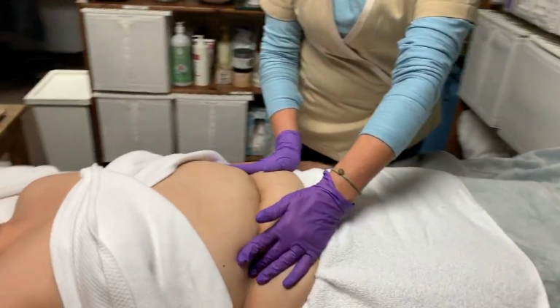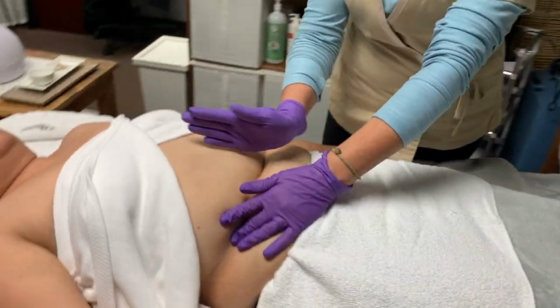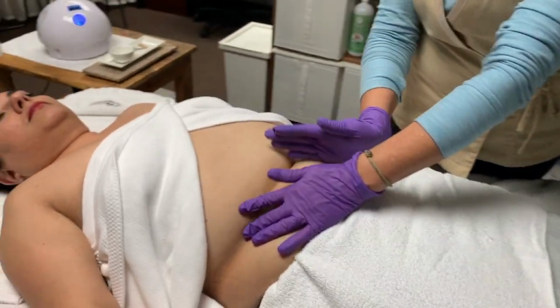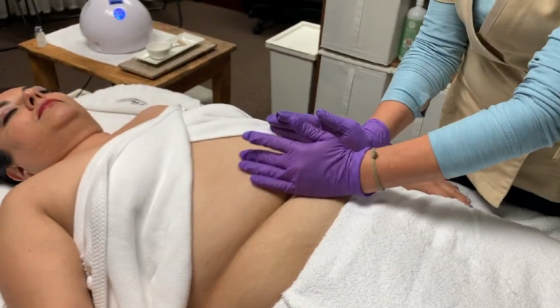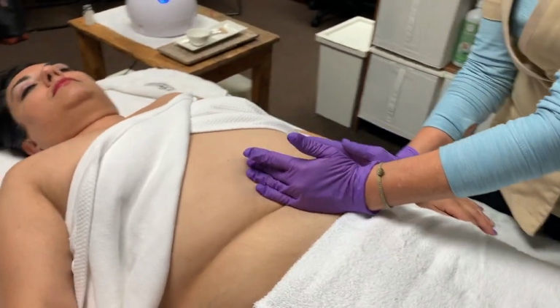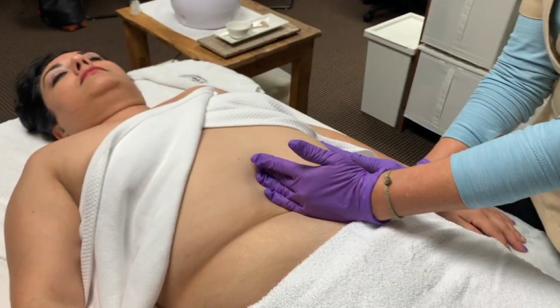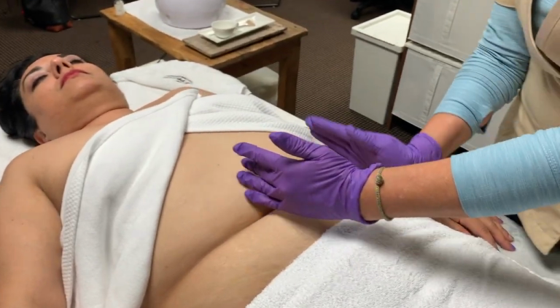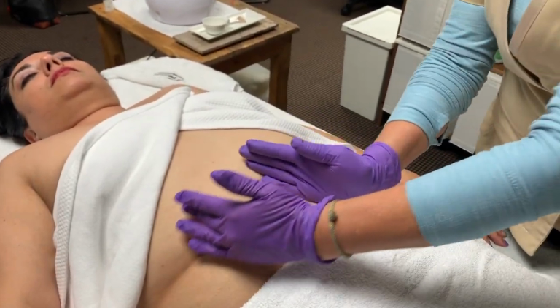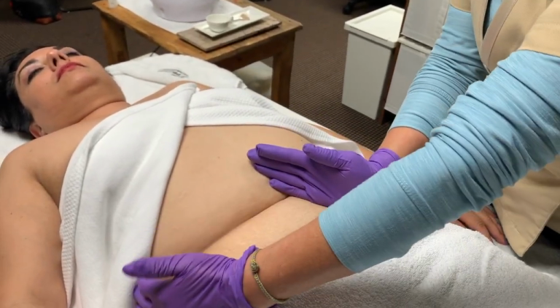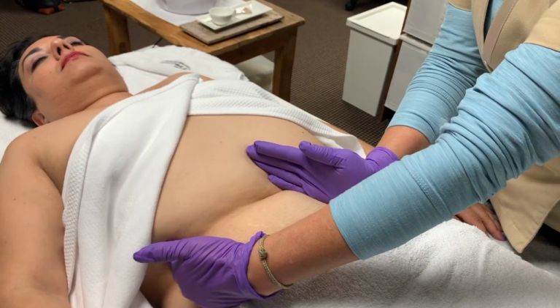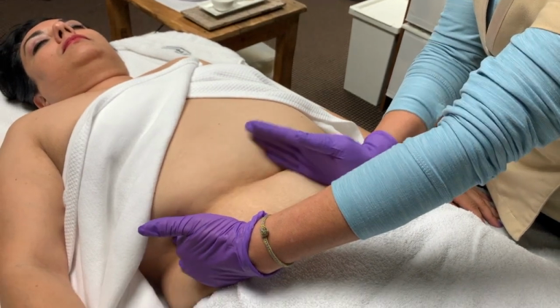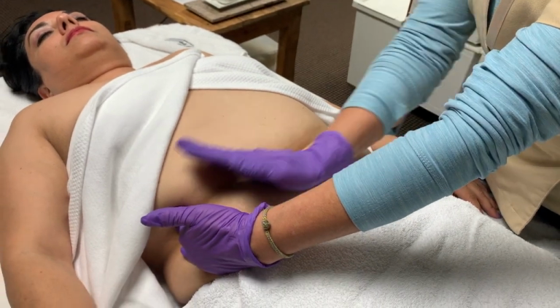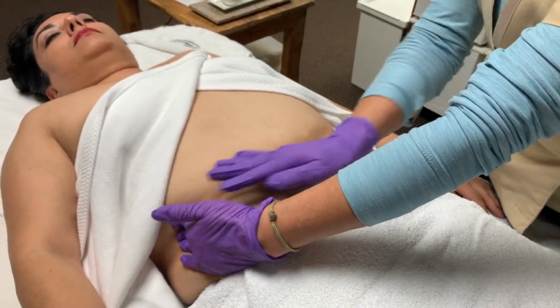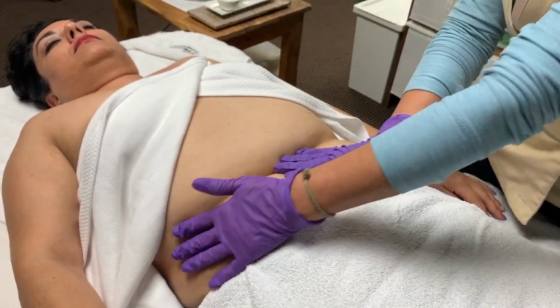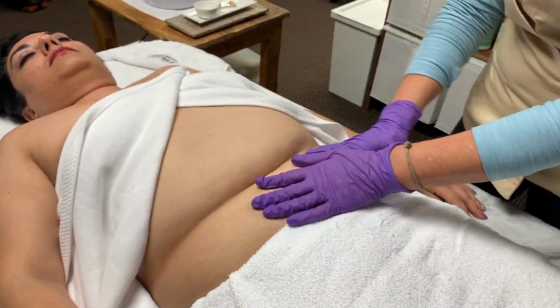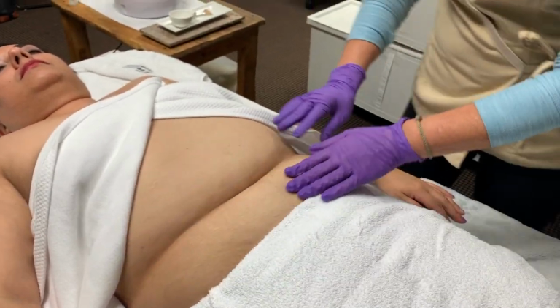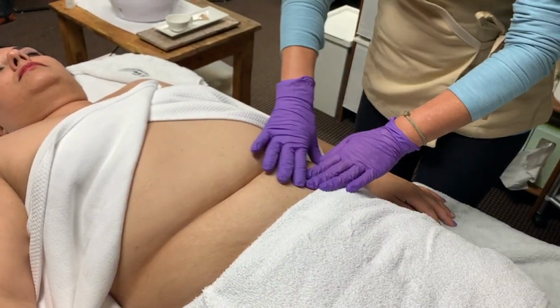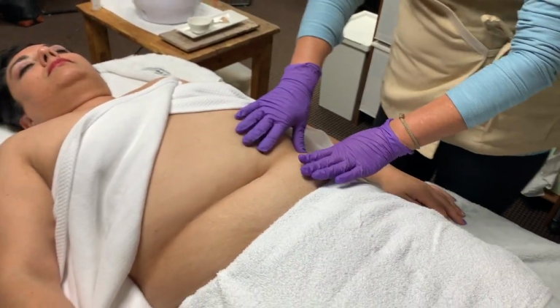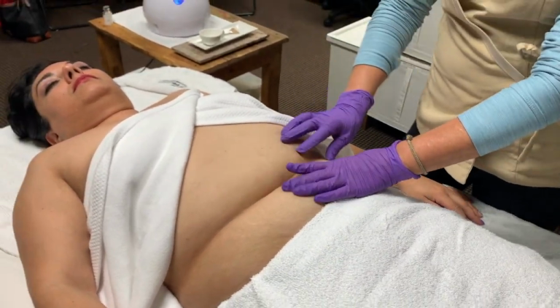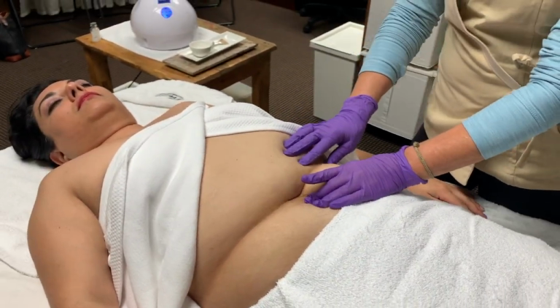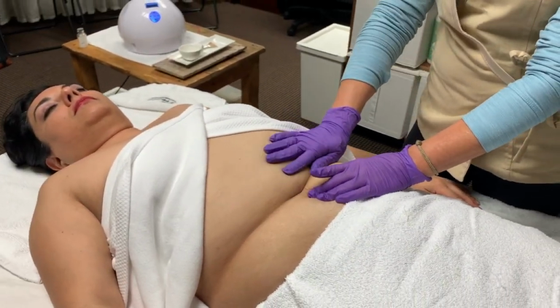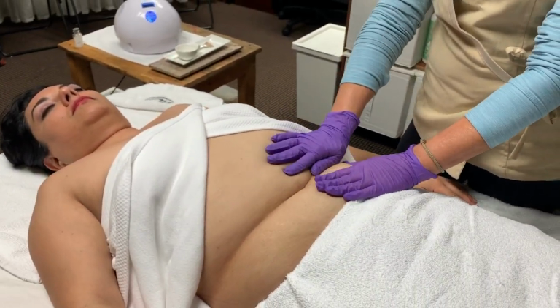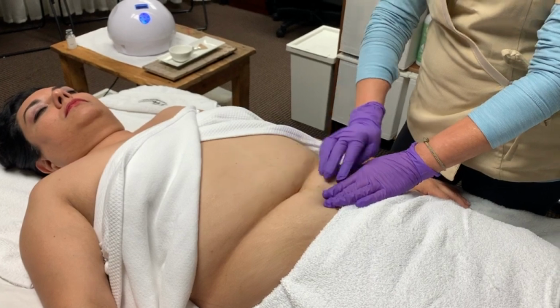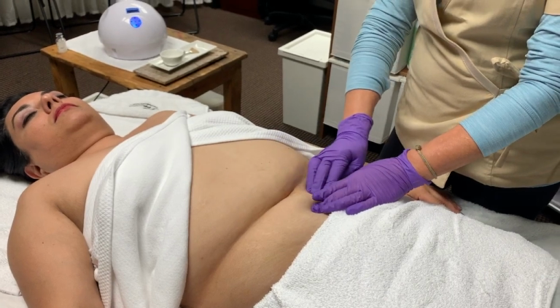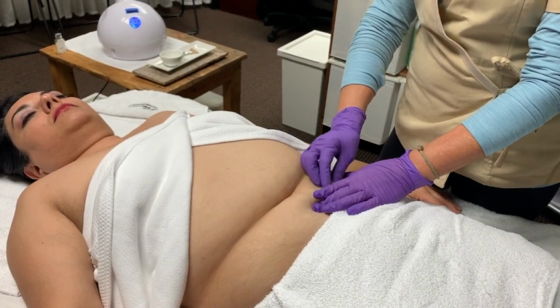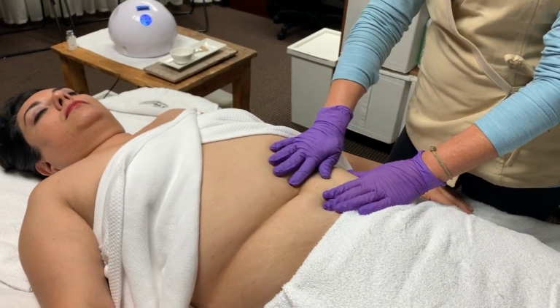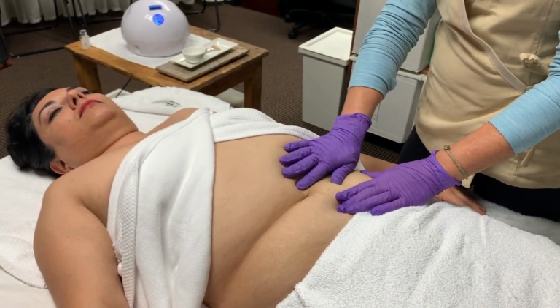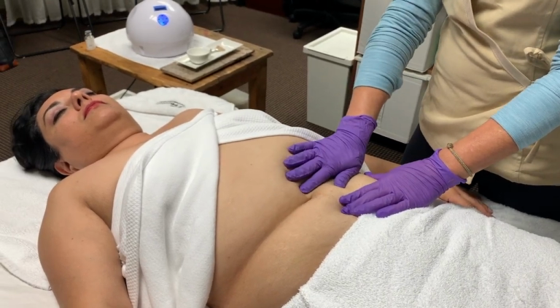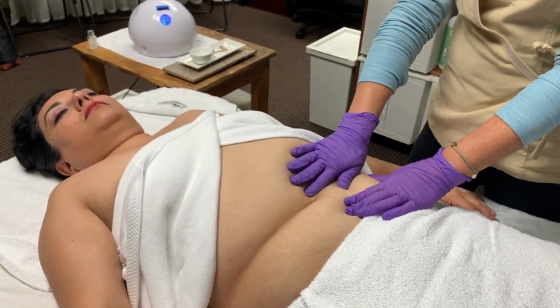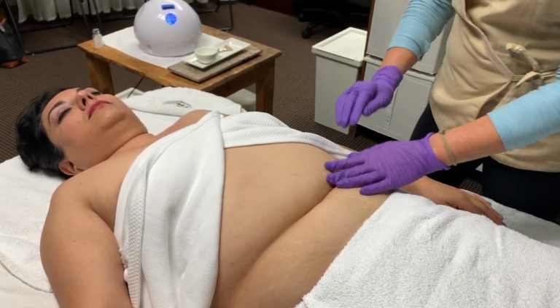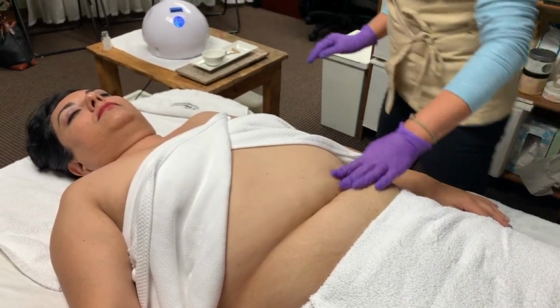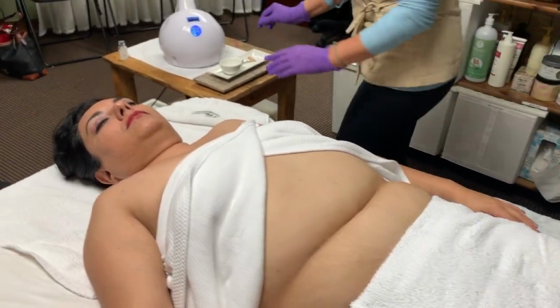I'm going to work in two halves, first focusing on the right half and then focusing on the left half. I'm going to be applying the Slim in order to break up the fat cells and smooth out her belly.